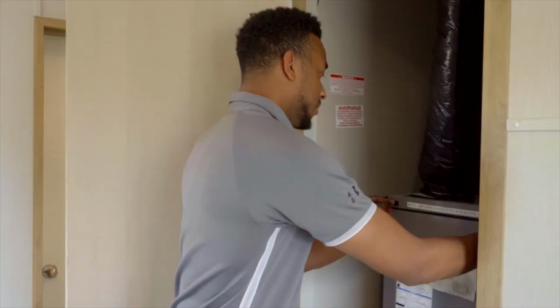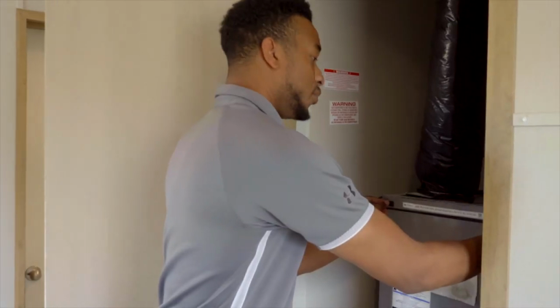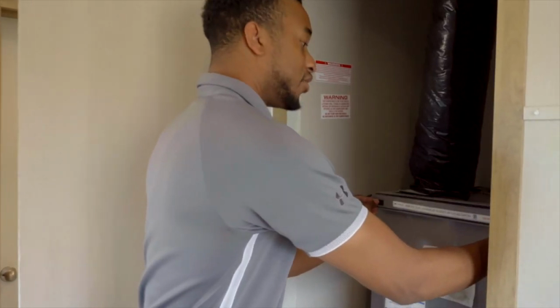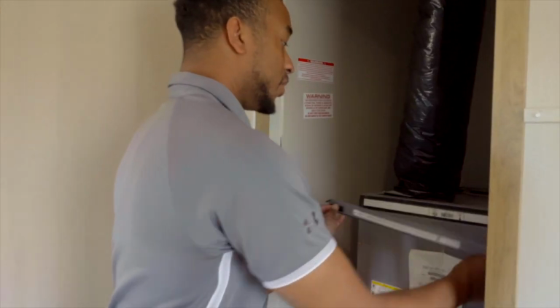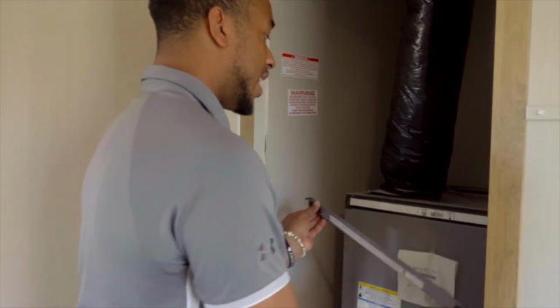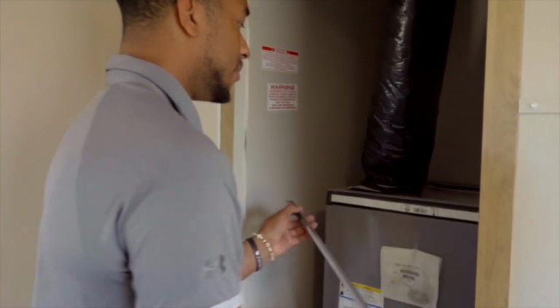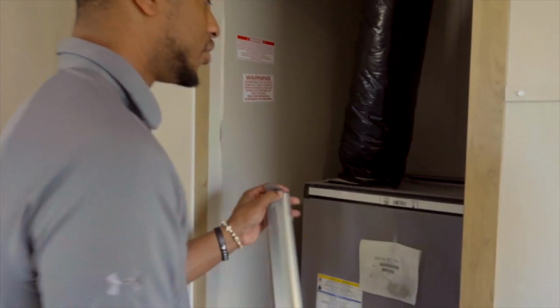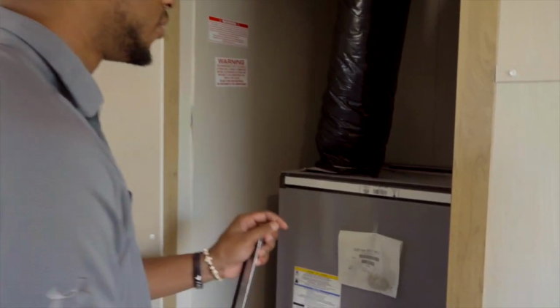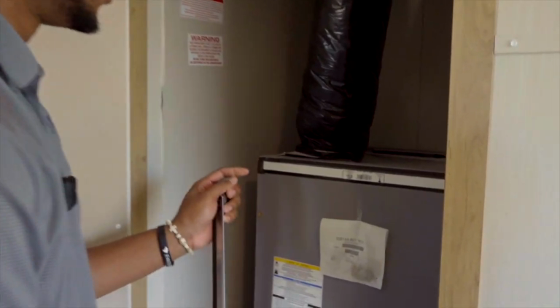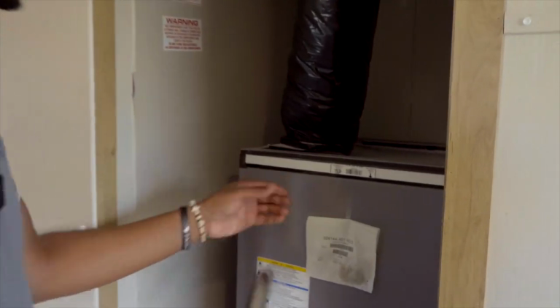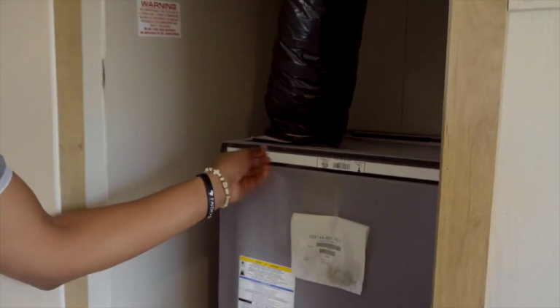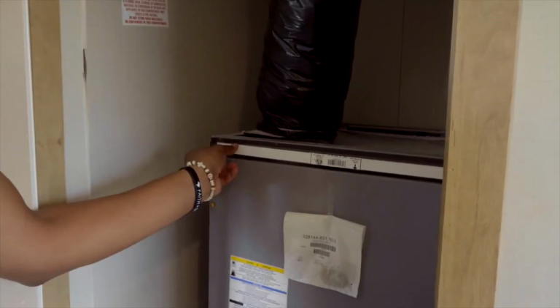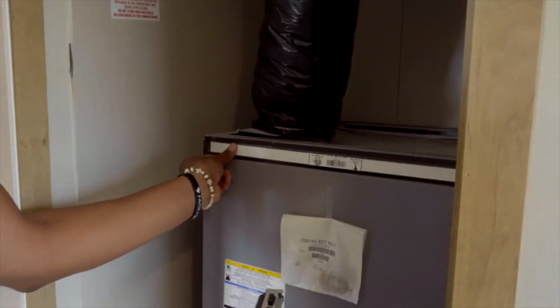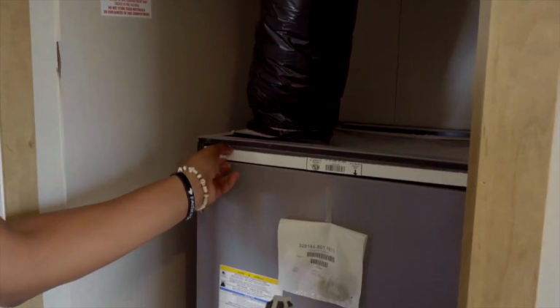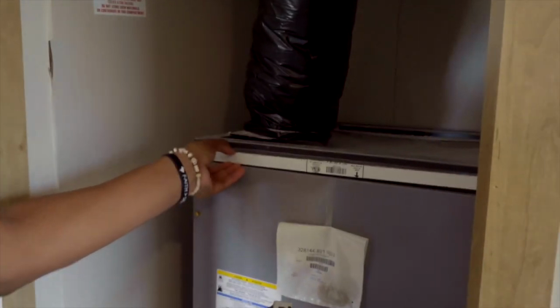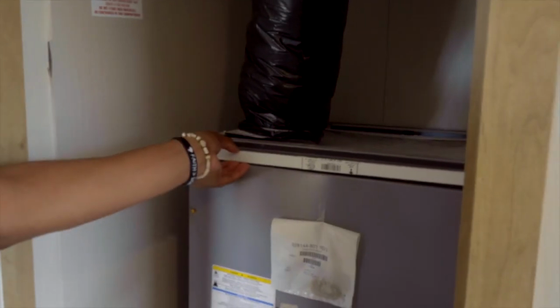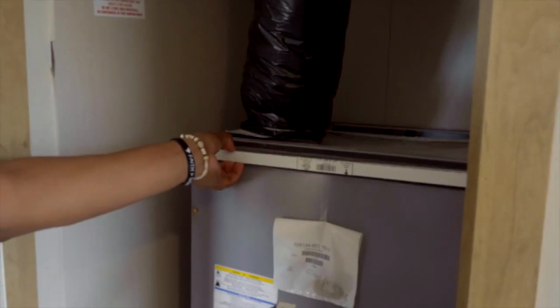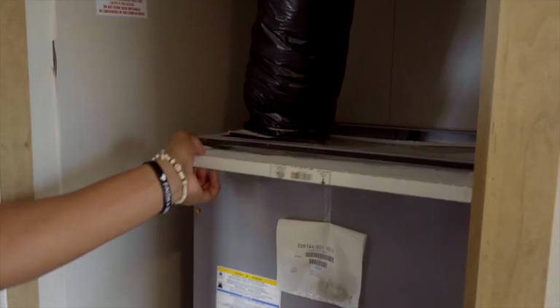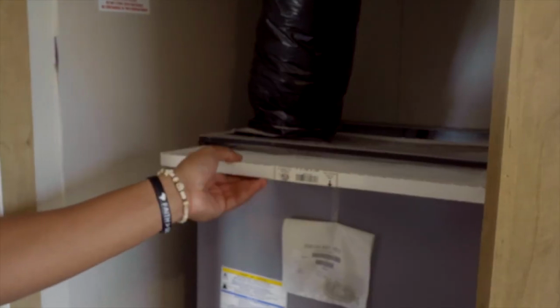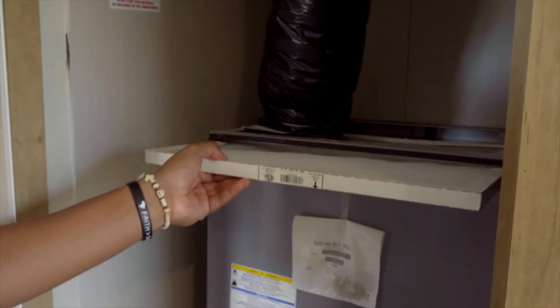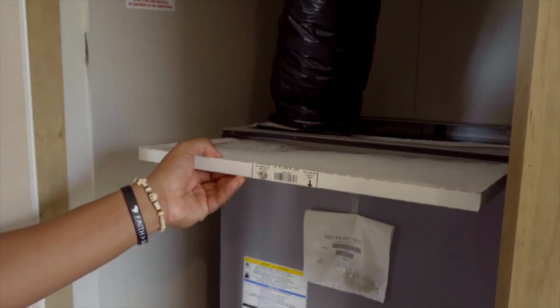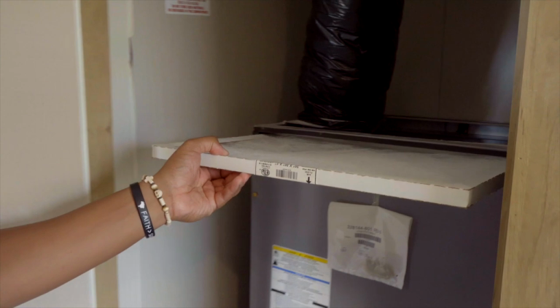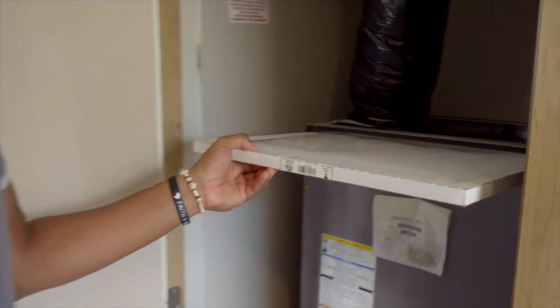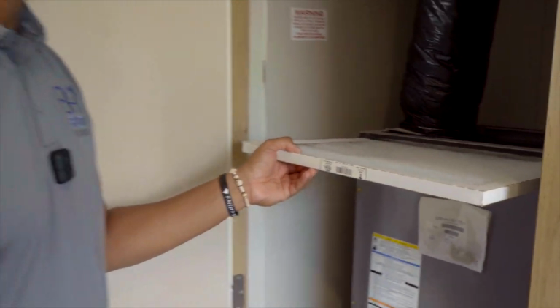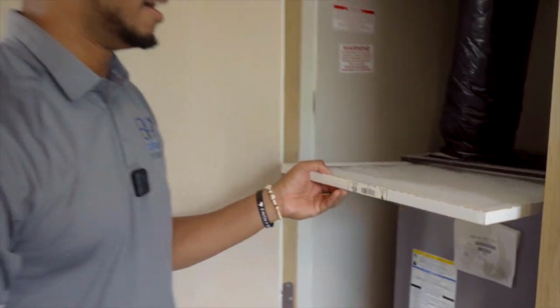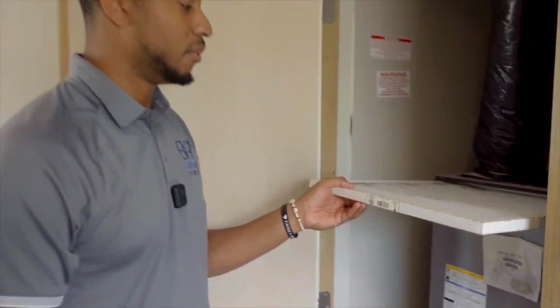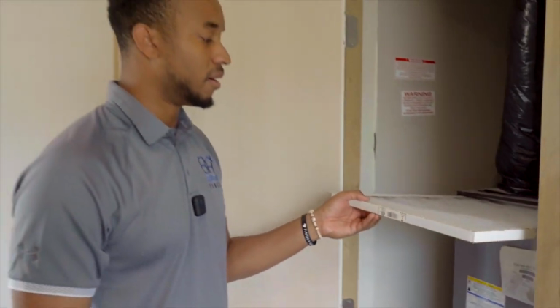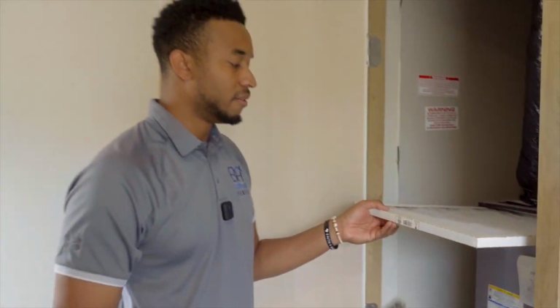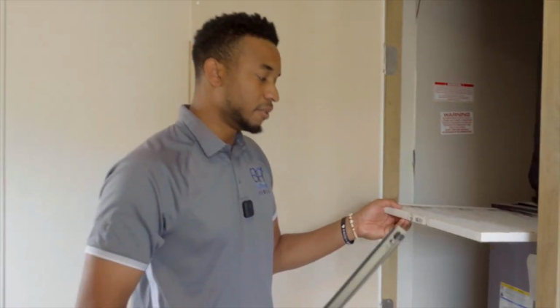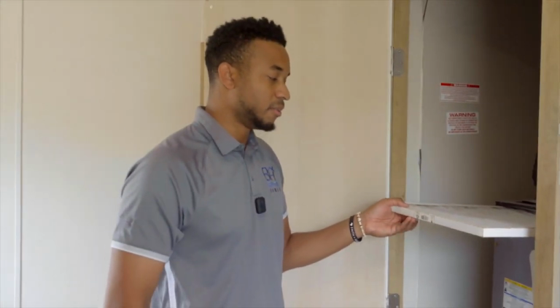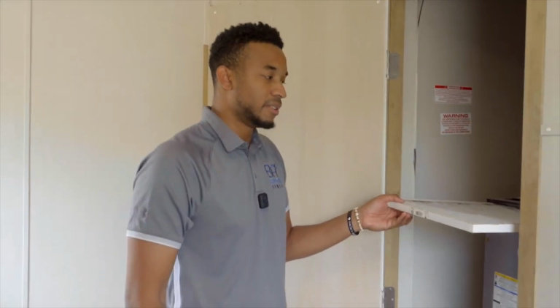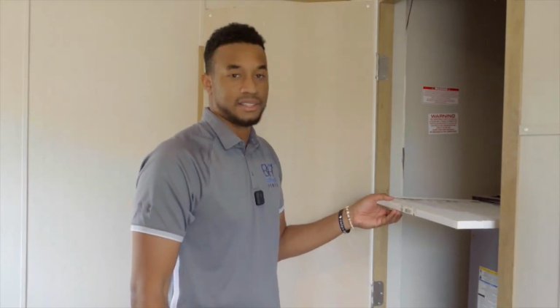Before you actually switch it out, make sure you go to the filter where you can find the dimensions, so you don't end up going to the store and buying the wrong filter. We don't want that either.